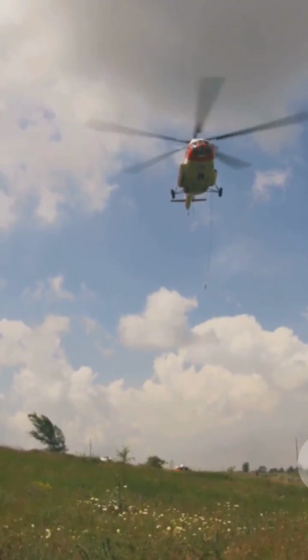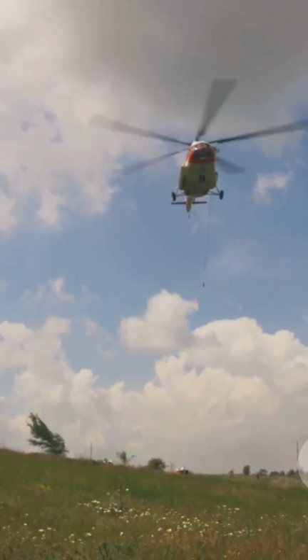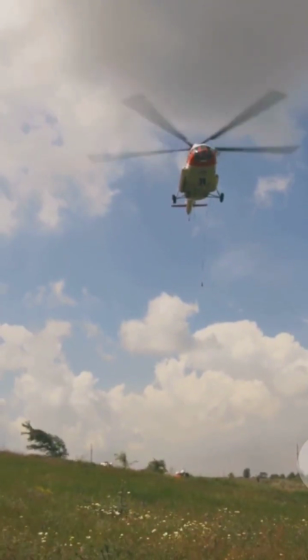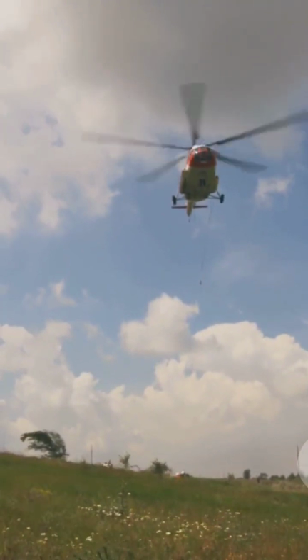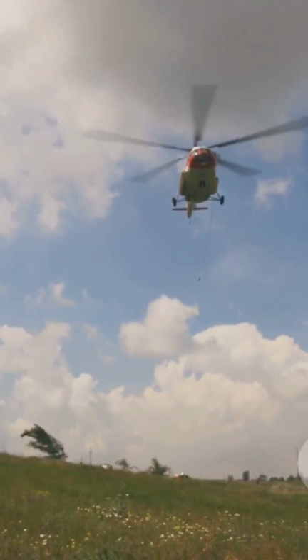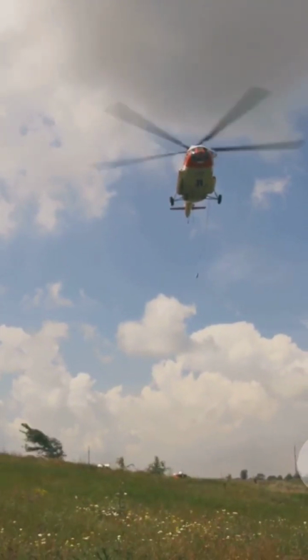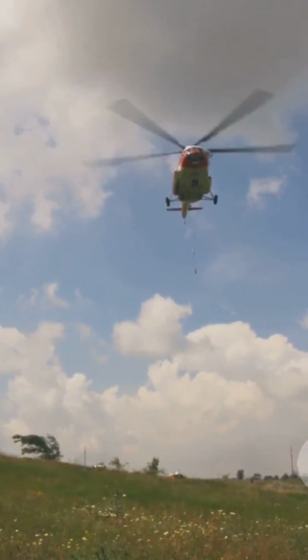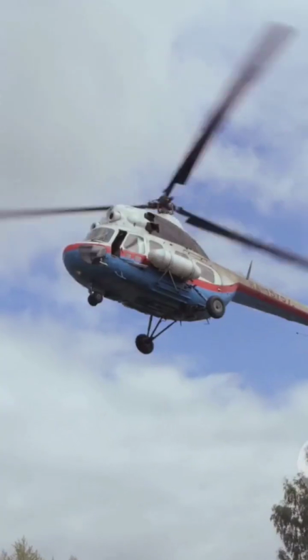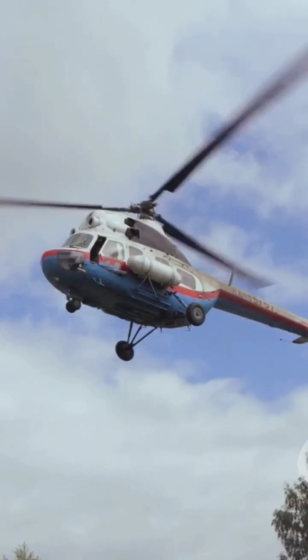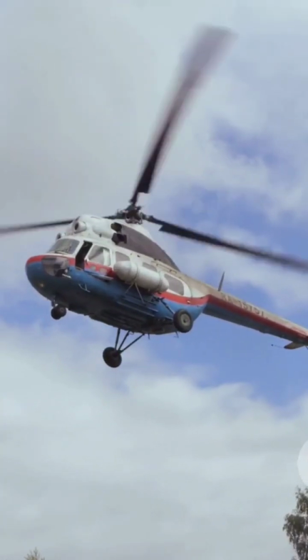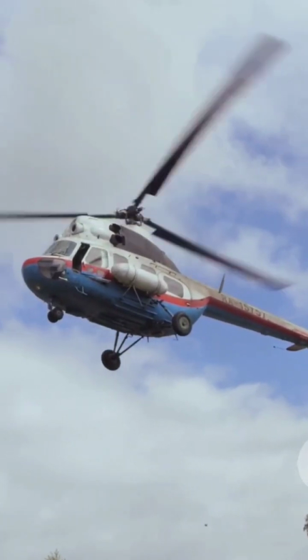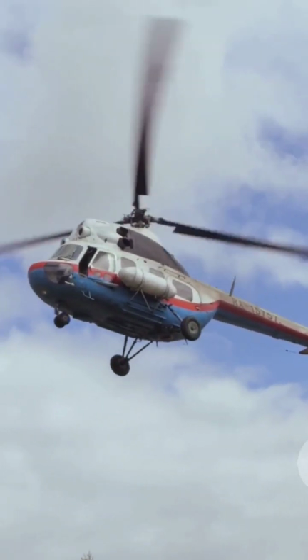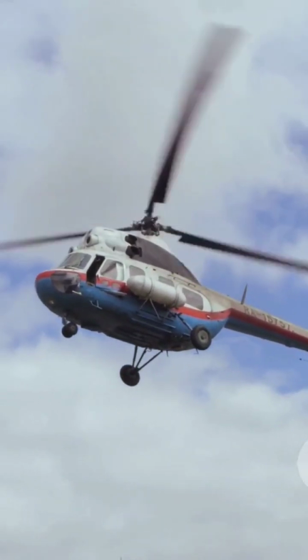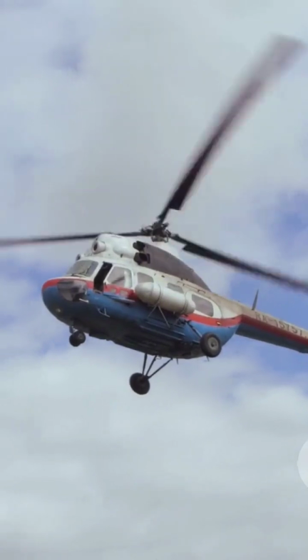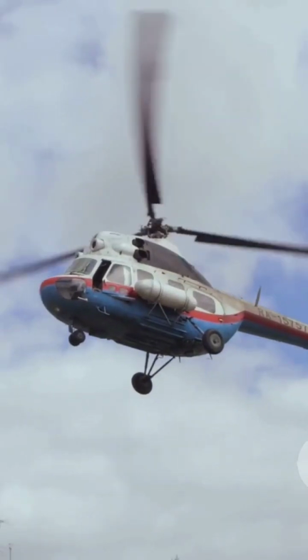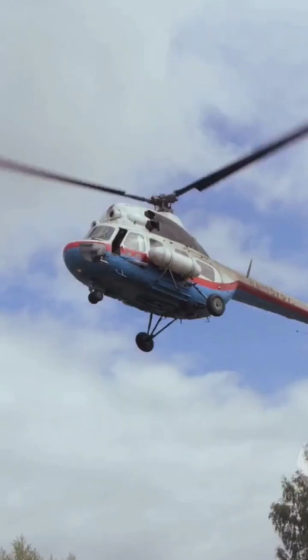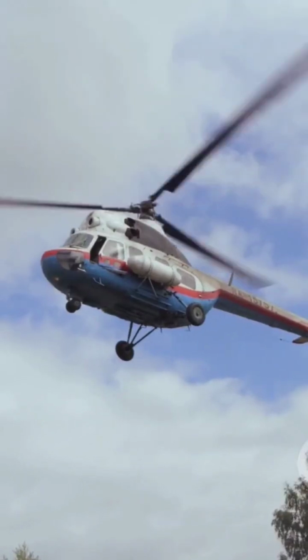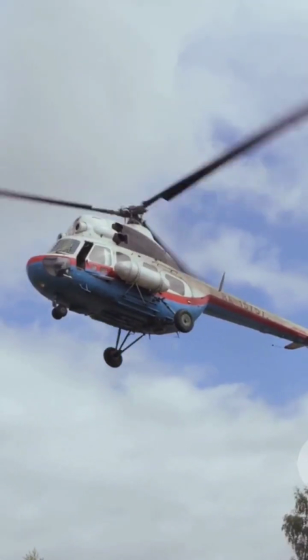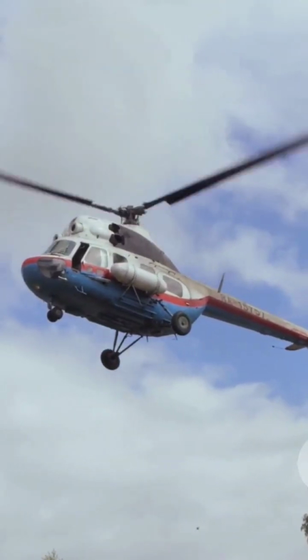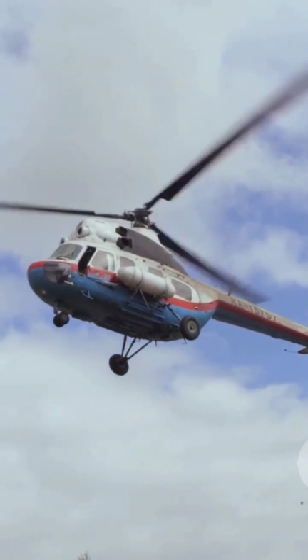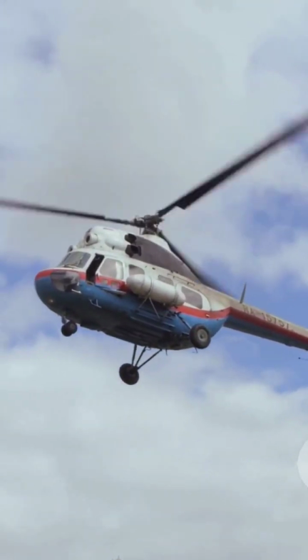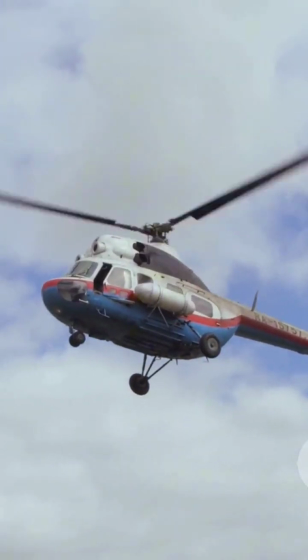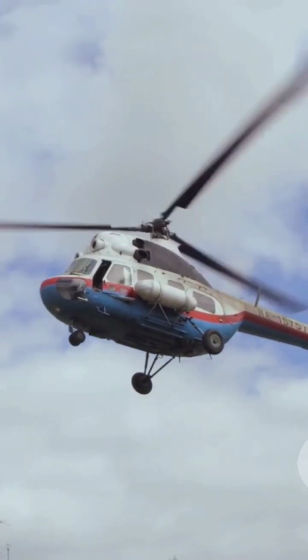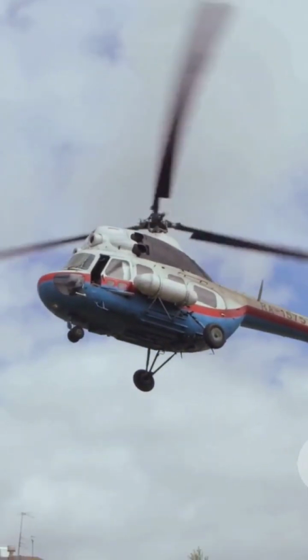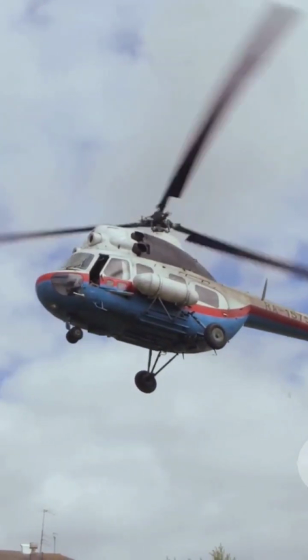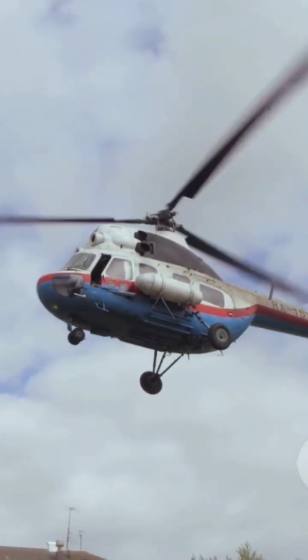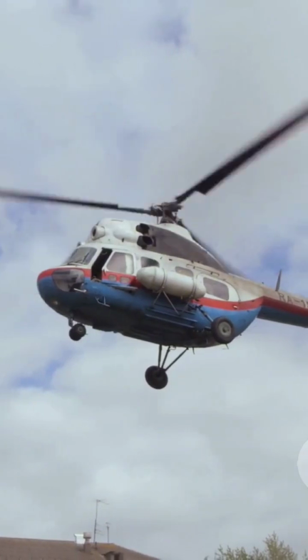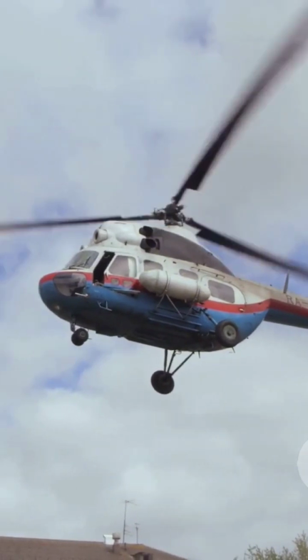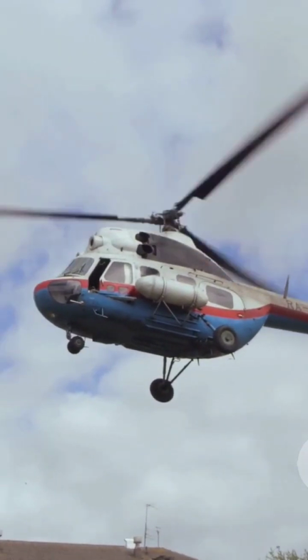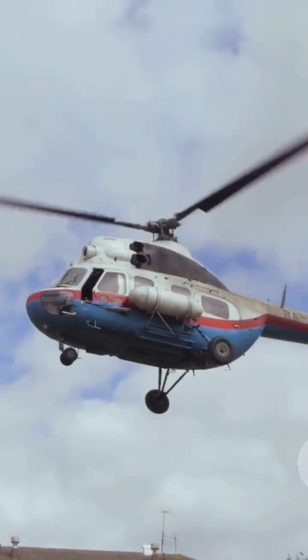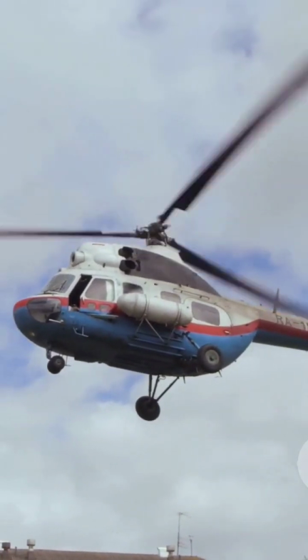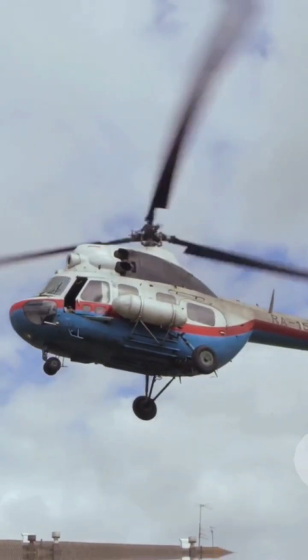Let's begin by understanding that helicopters are not like bricks — they don't just fall out of the sky when the engine fails. In fact, they possess a unique capability known as autorotation, which allows them to descend safely, even without engine power.